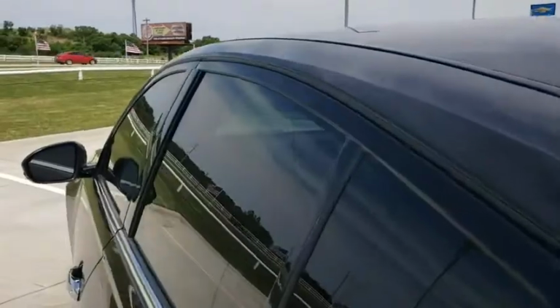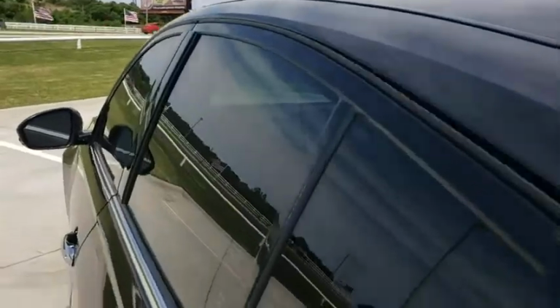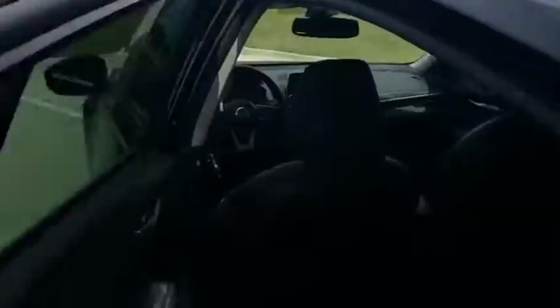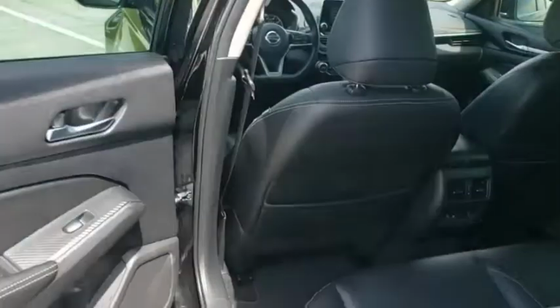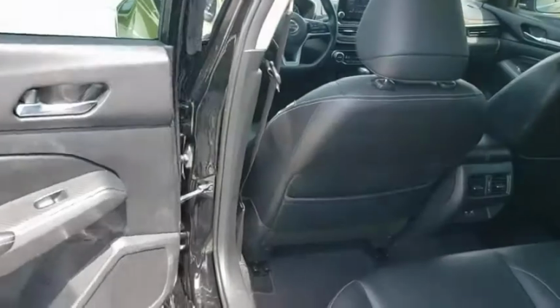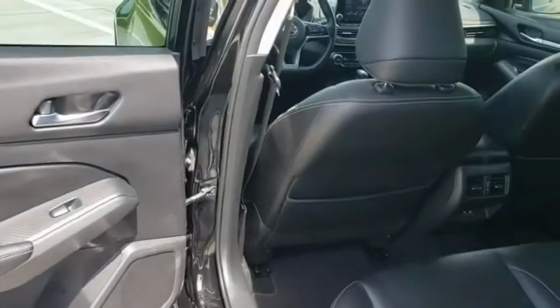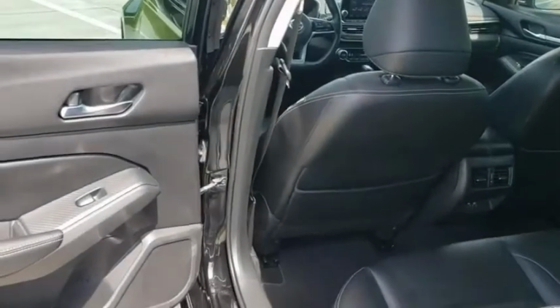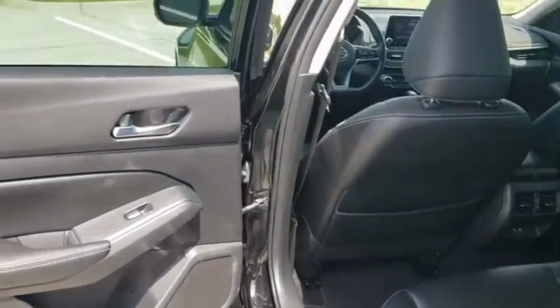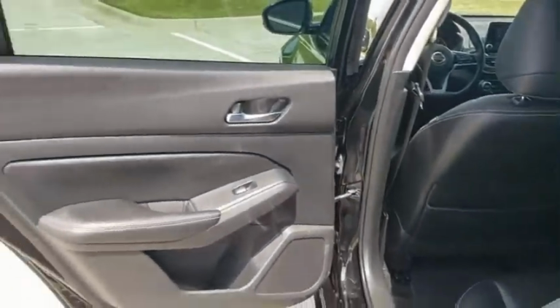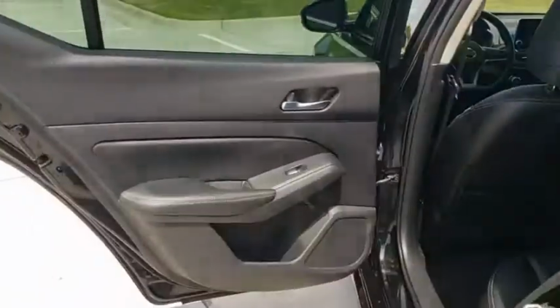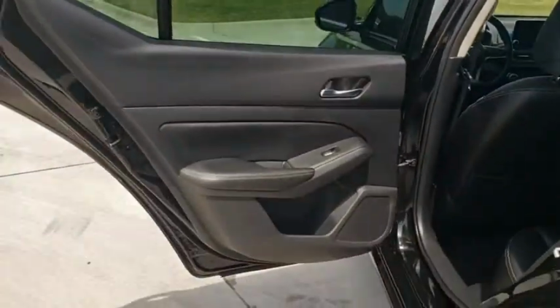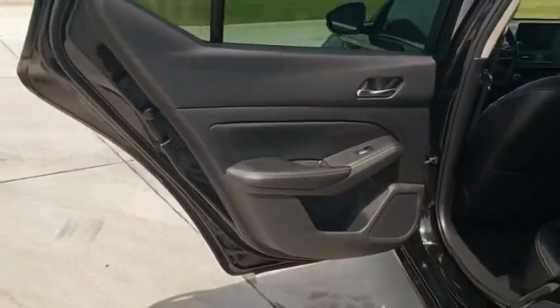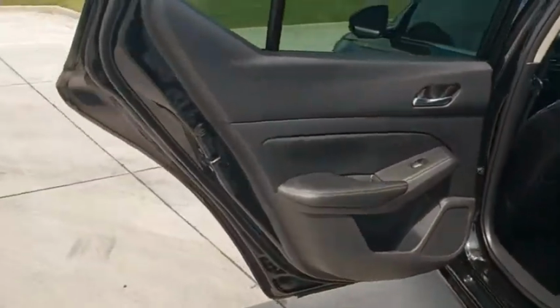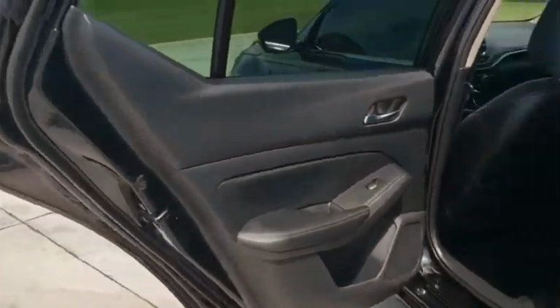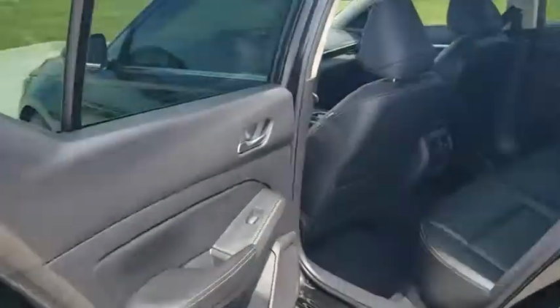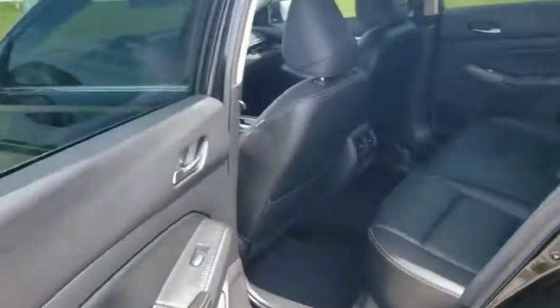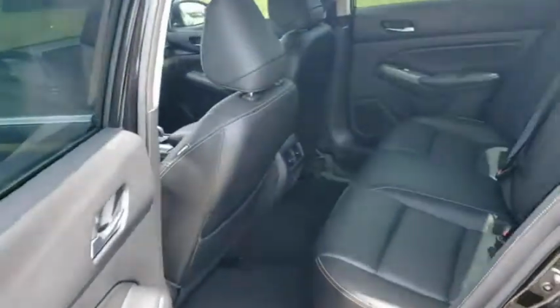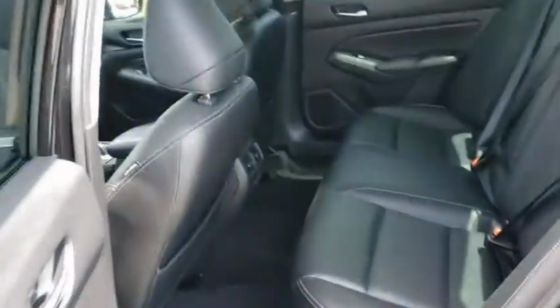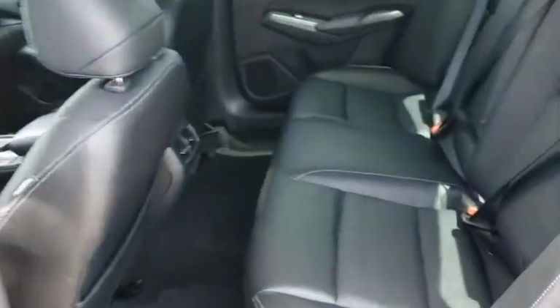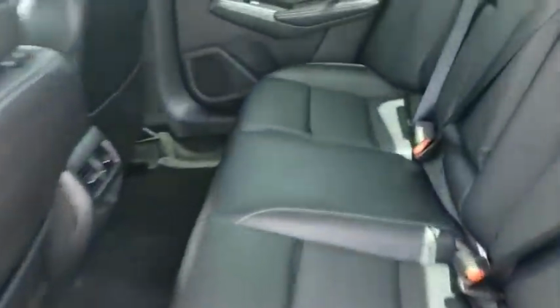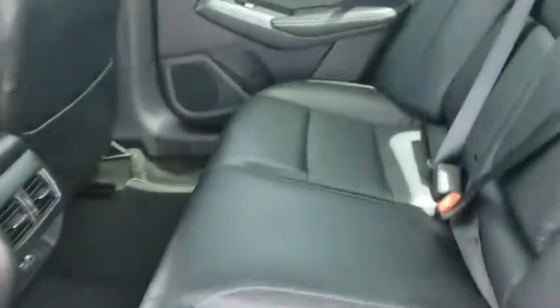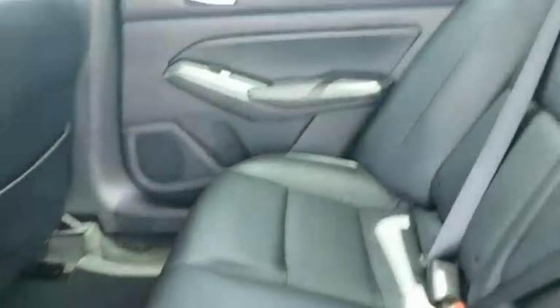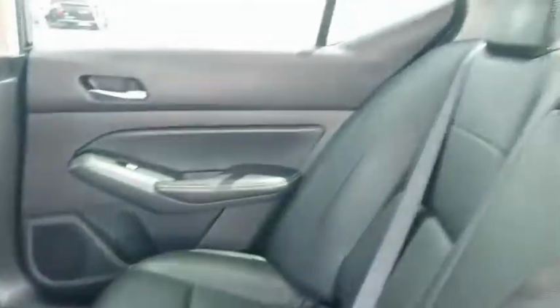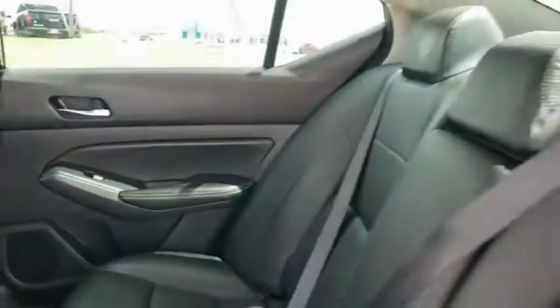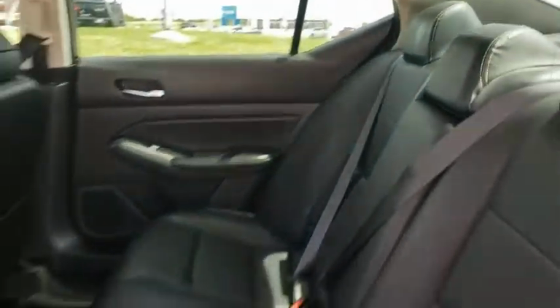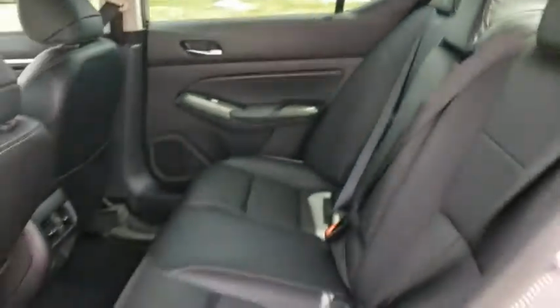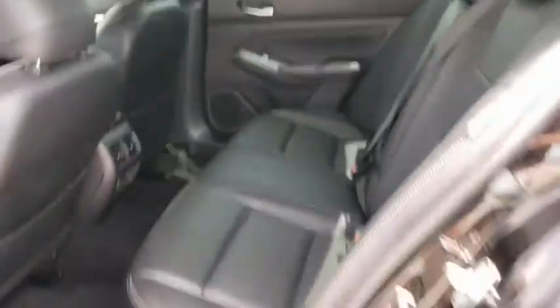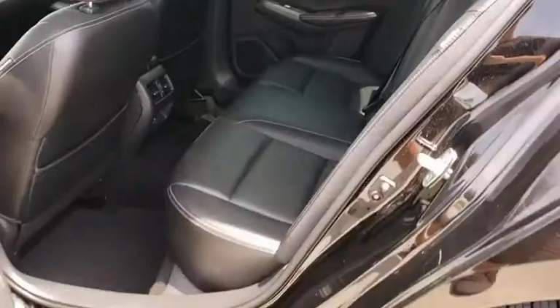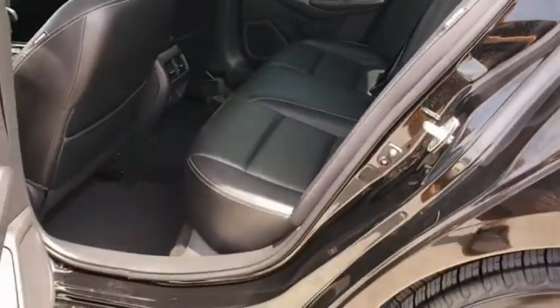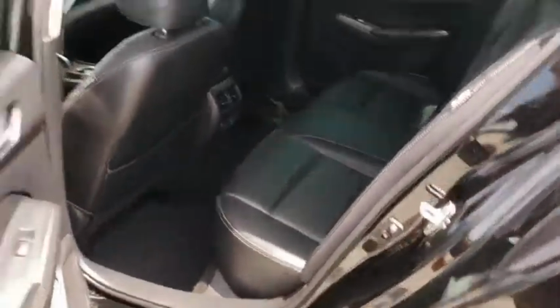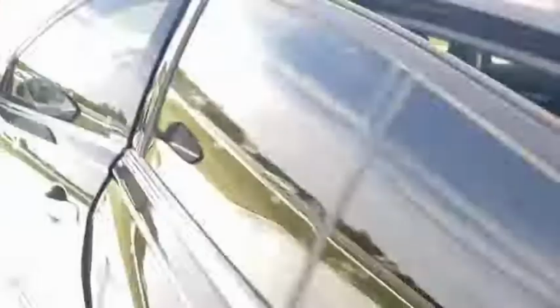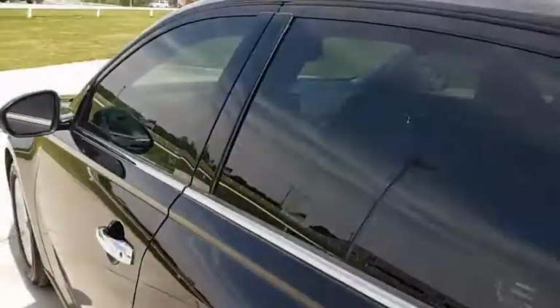Rear window defroster, power windows, electronic stability control, security system, compass, fog lights, heated steering wheel, heated front seat, trip computer, panic alarm, brake assist.